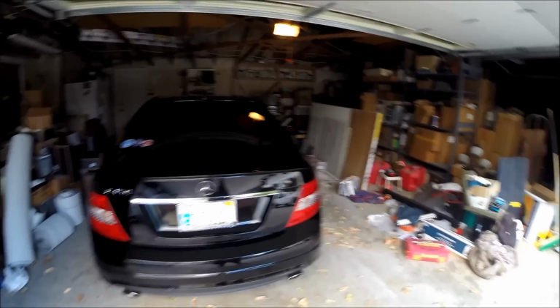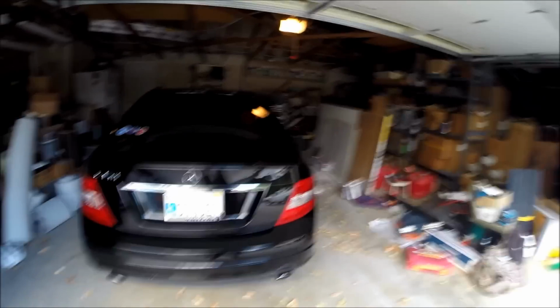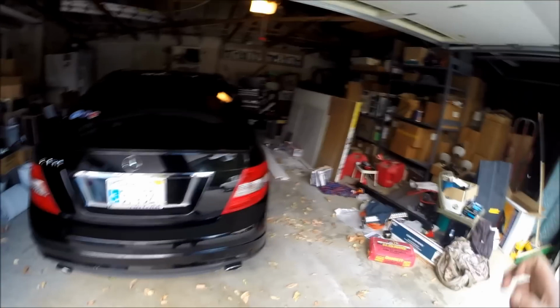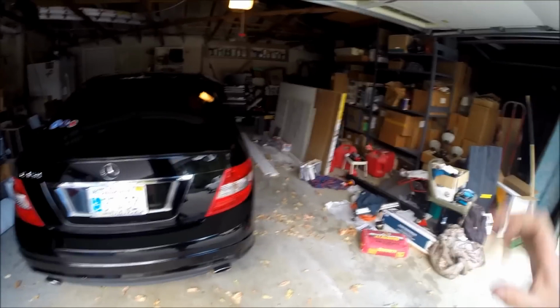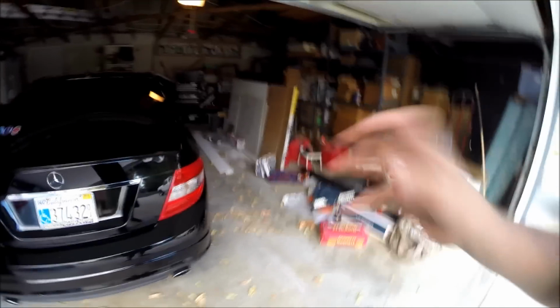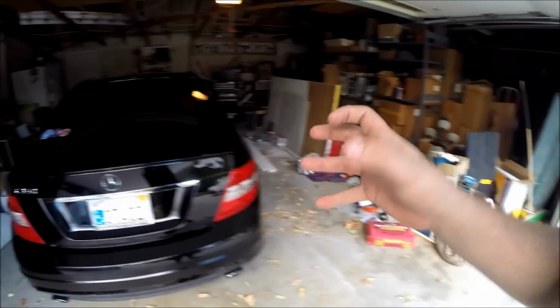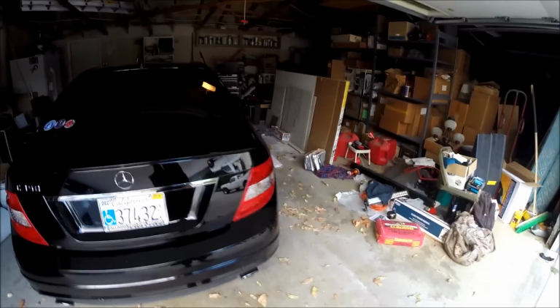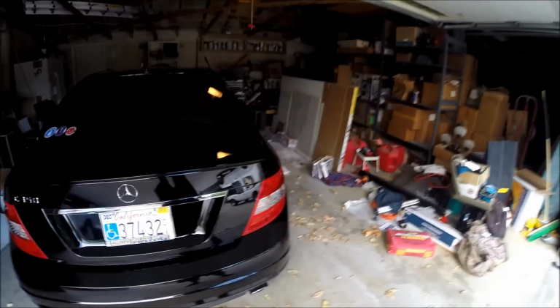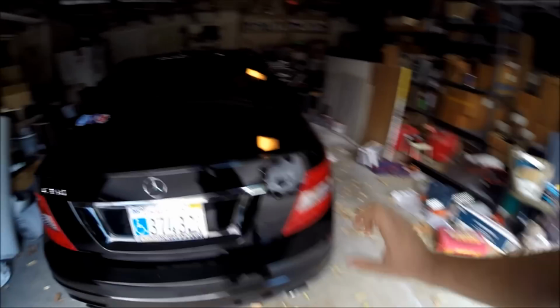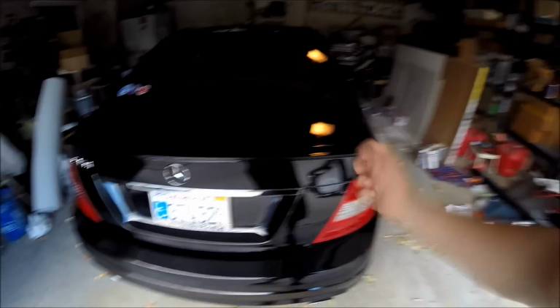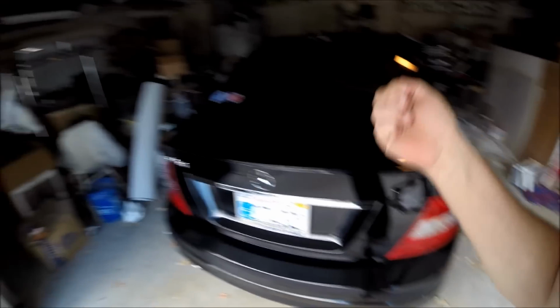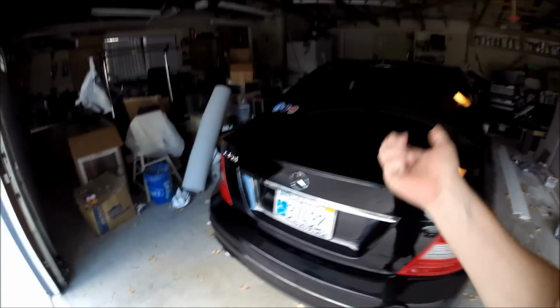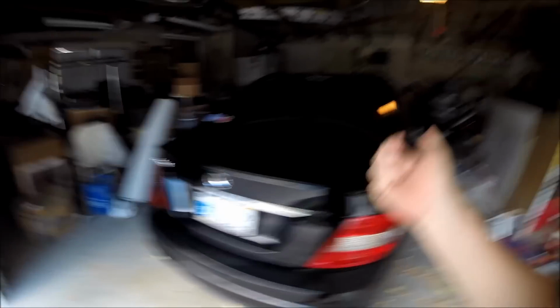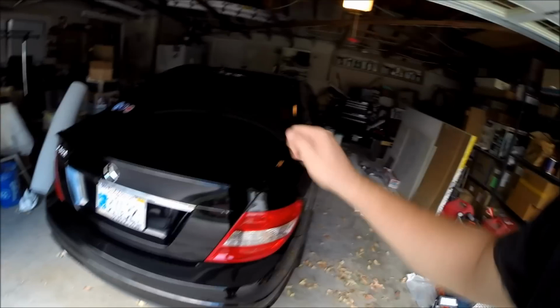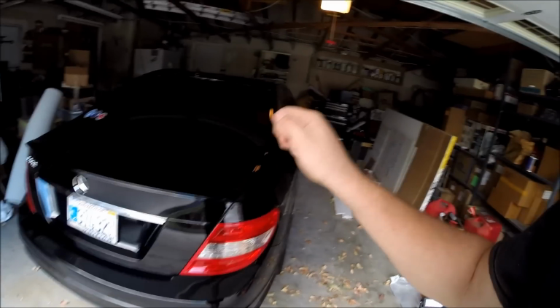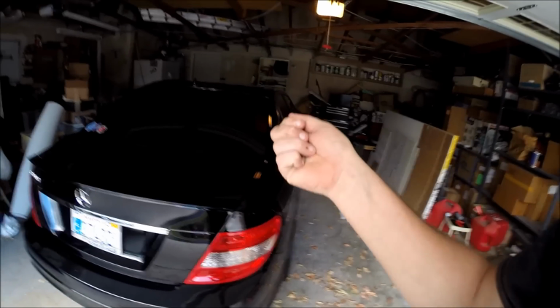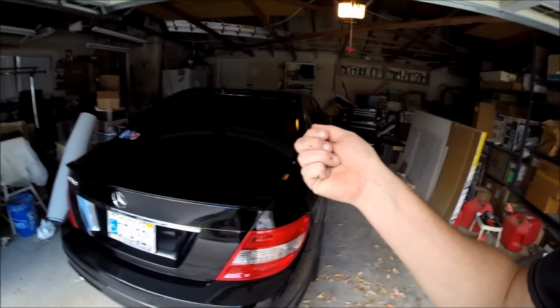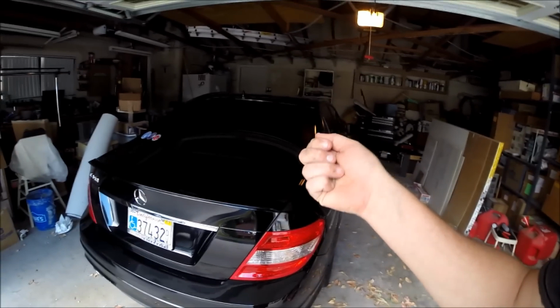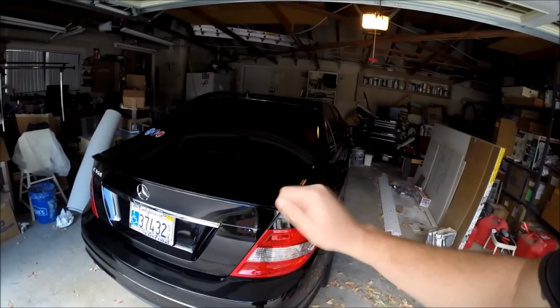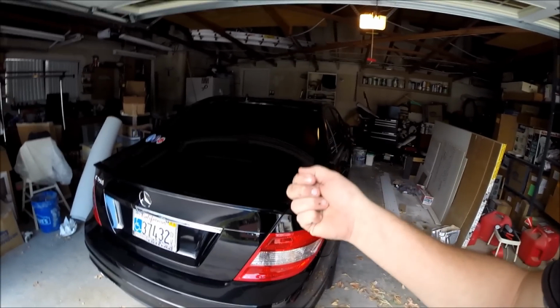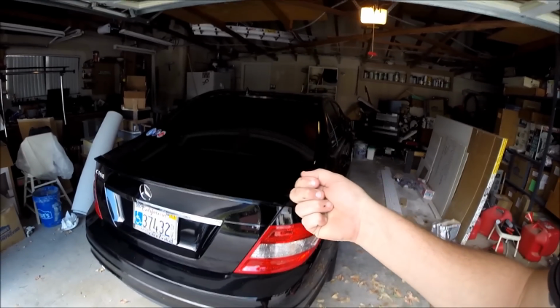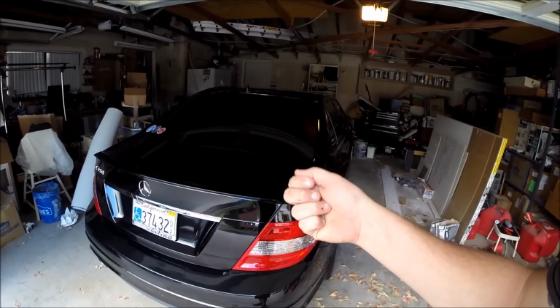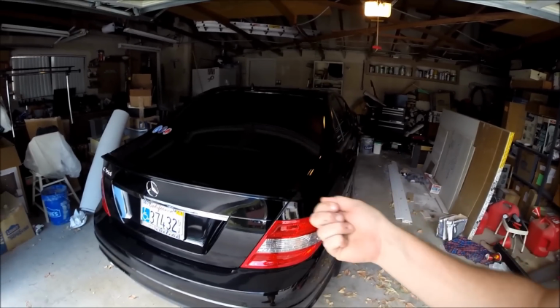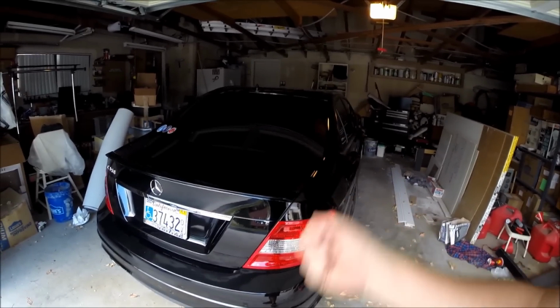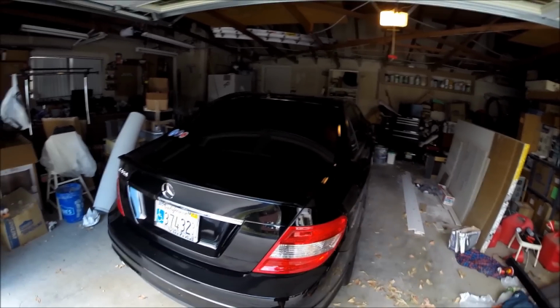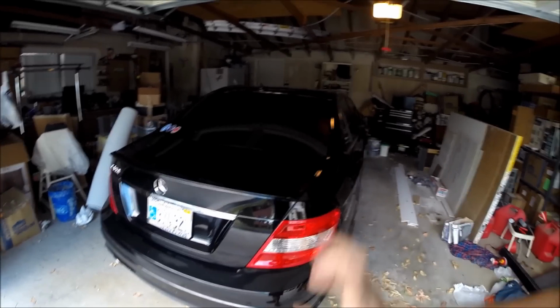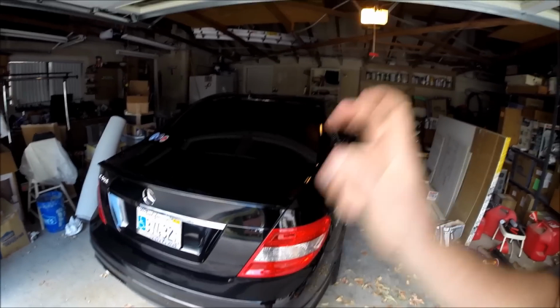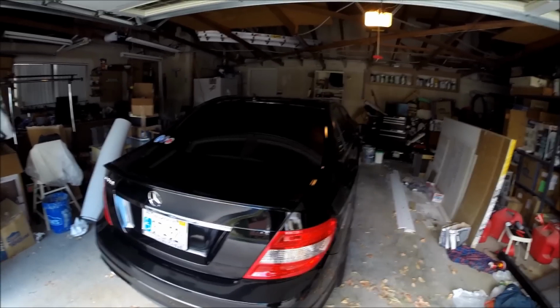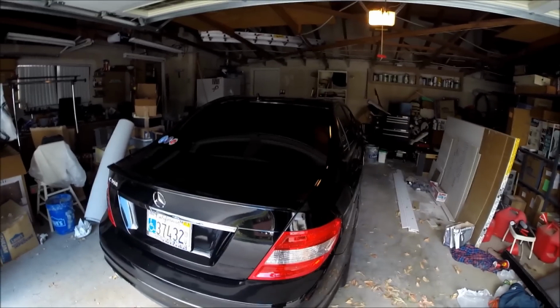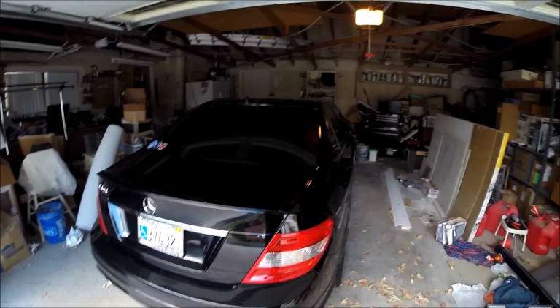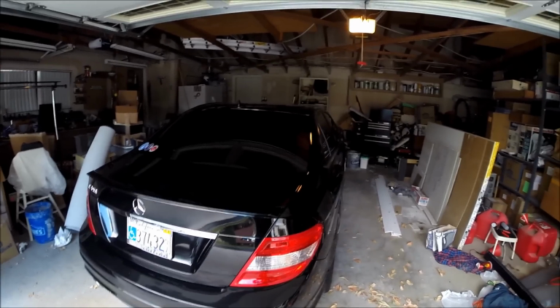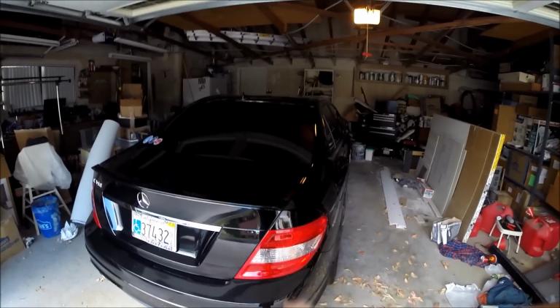You can also hear the fuel pump every time. What I like to do is turn the accessory on first for about 5 seconds to let the fuel pump build up pressure and then start it.